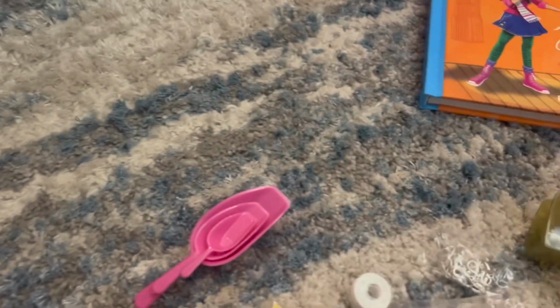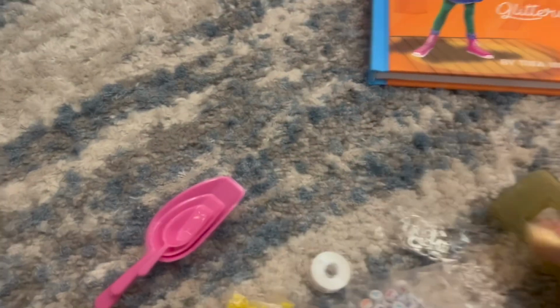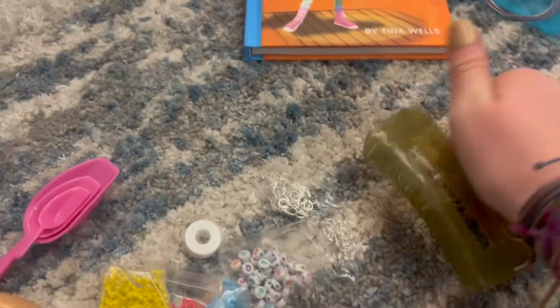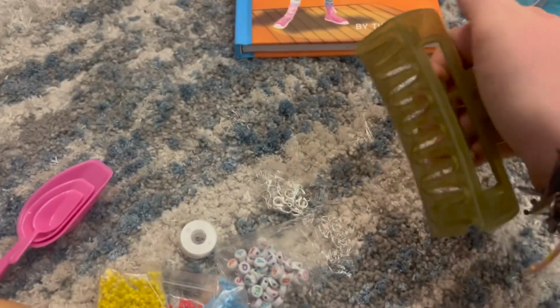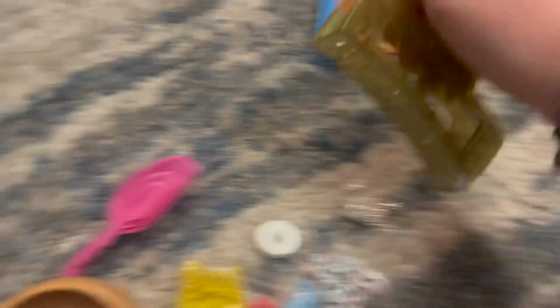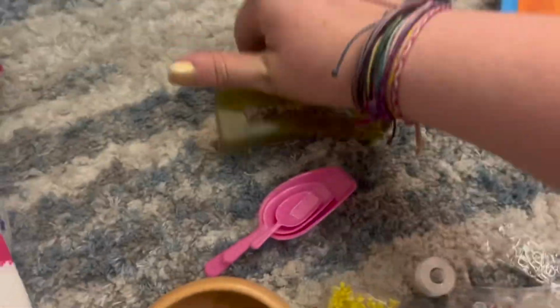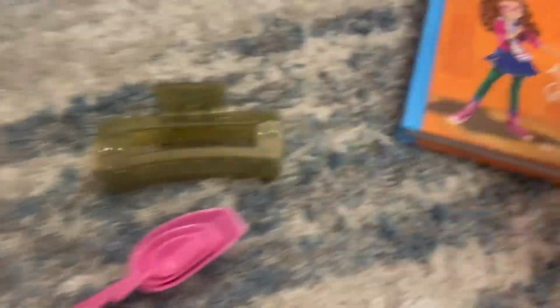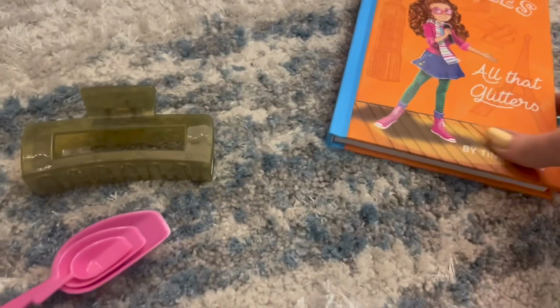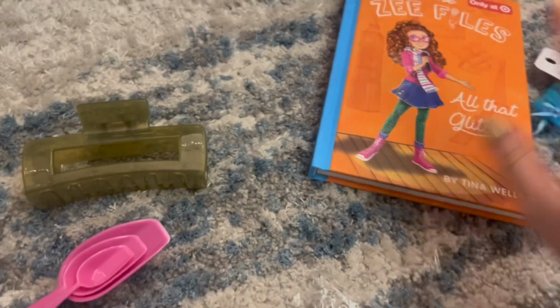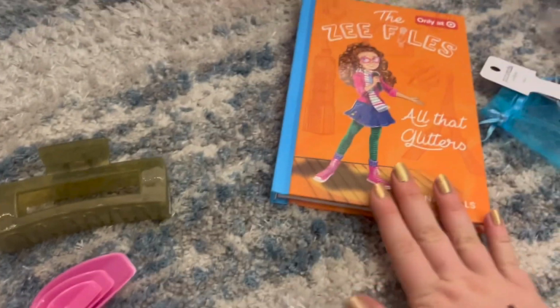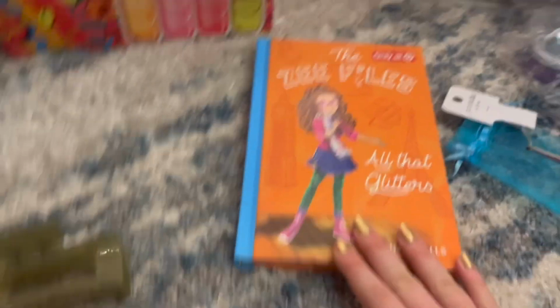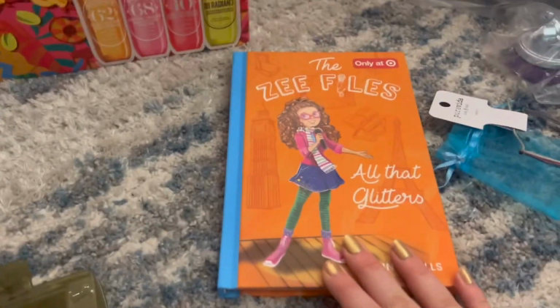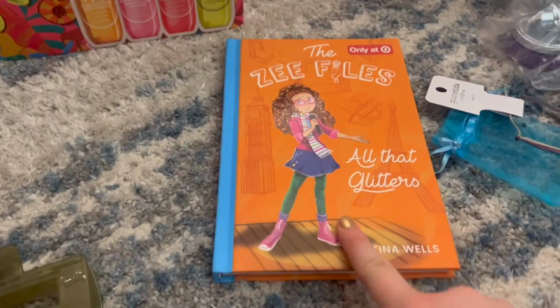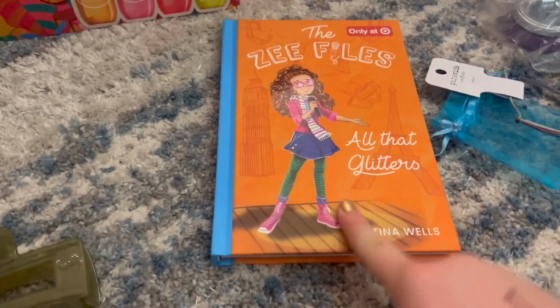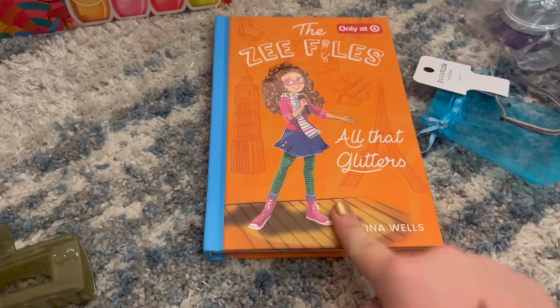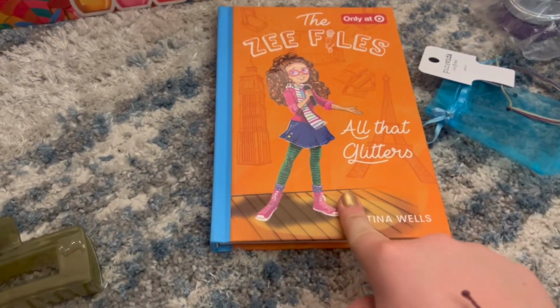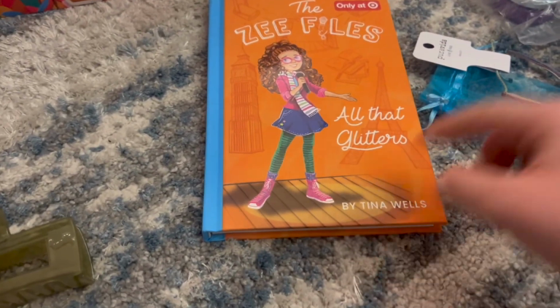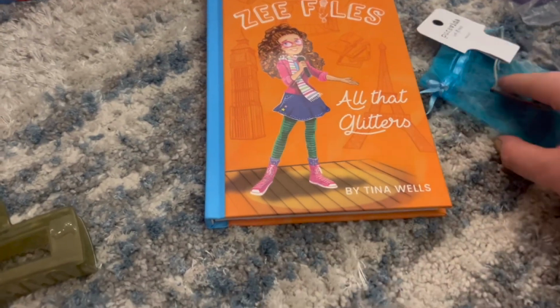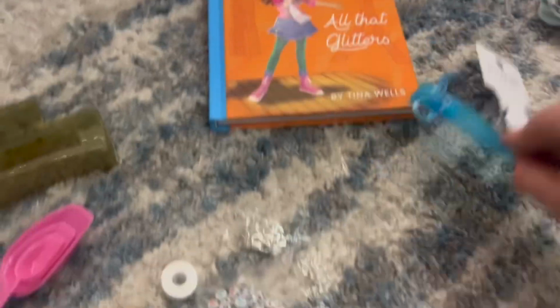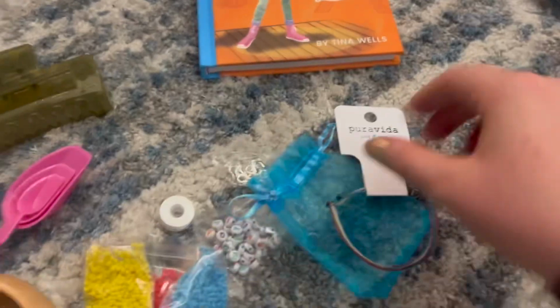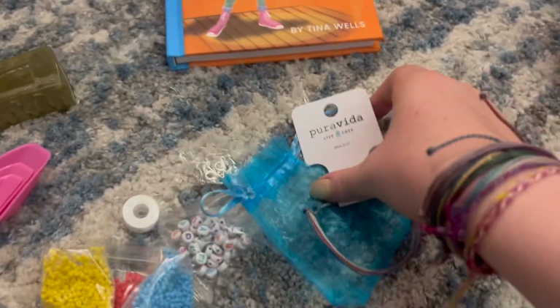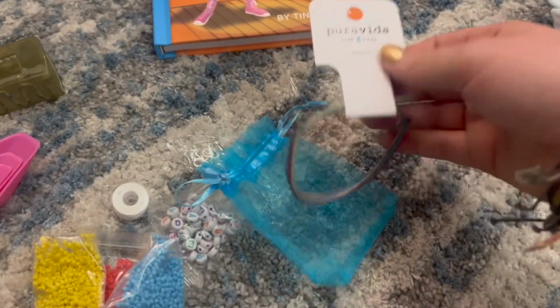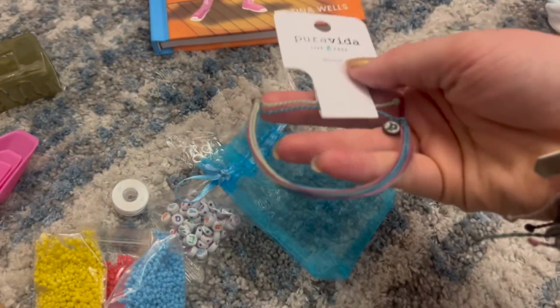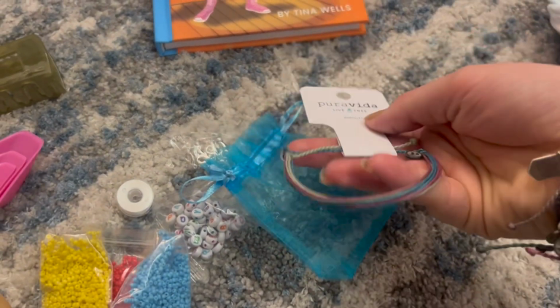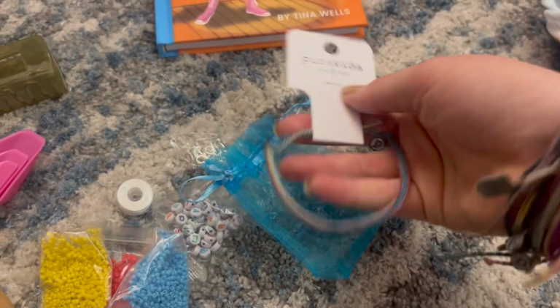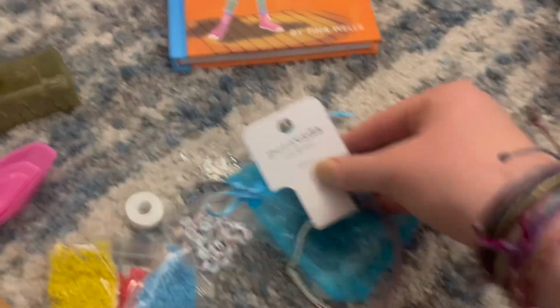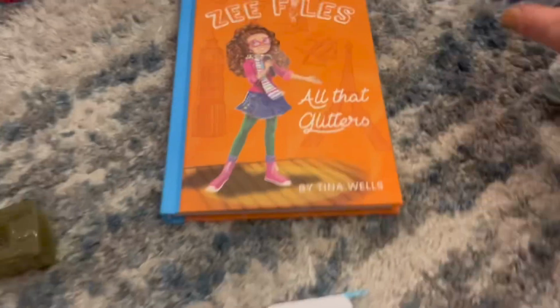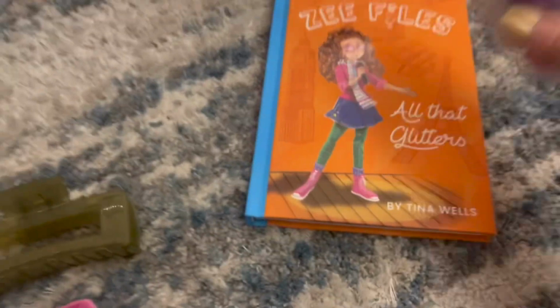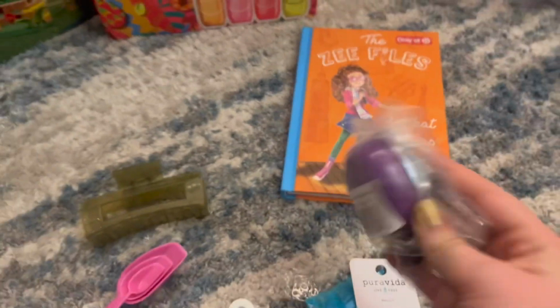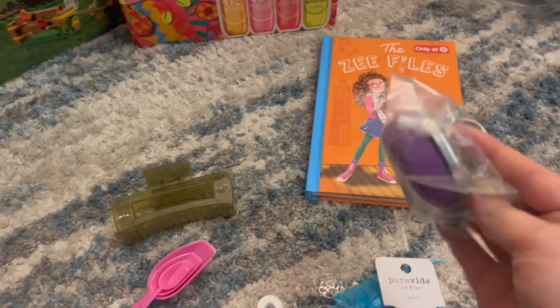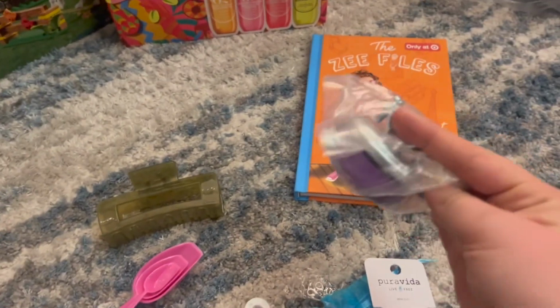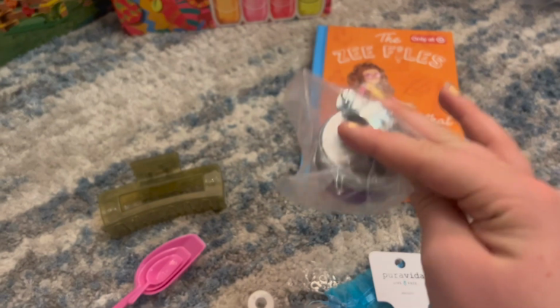I also got this claw clip, this Z Files book — it's the second one, I'm reading the first one still. I got this Paravita bracelet, it's really pretty. I got this bell for my bike — my old one broke.